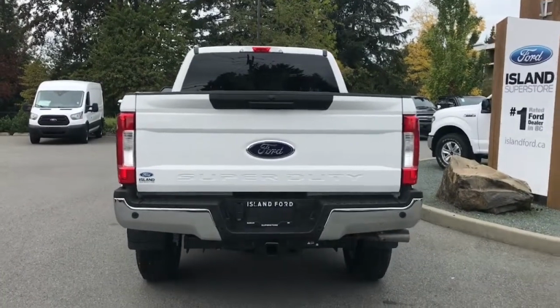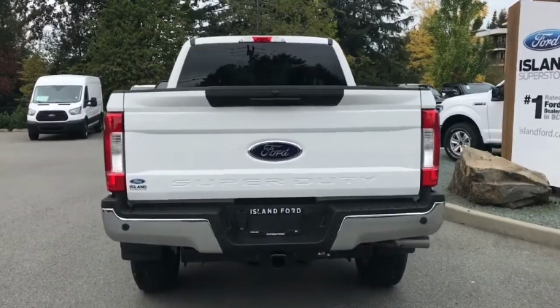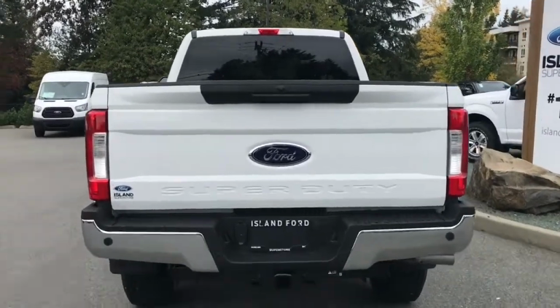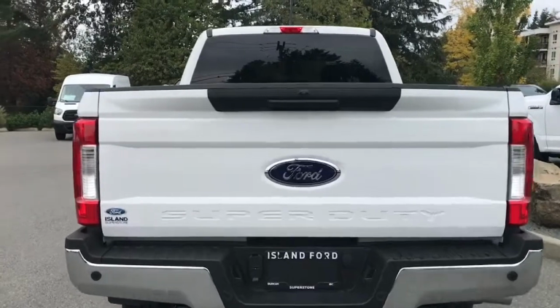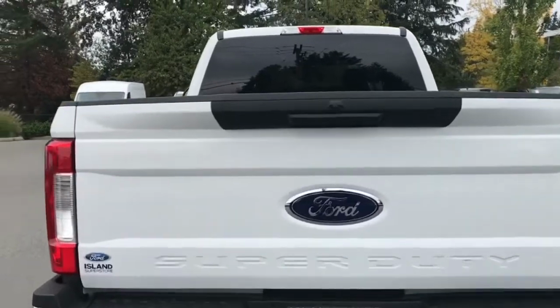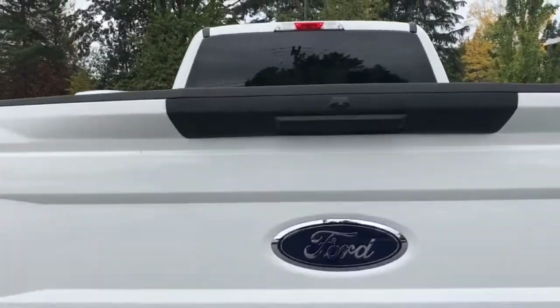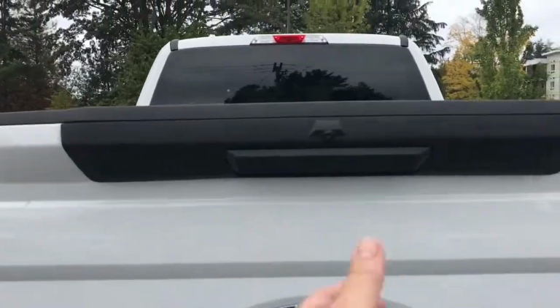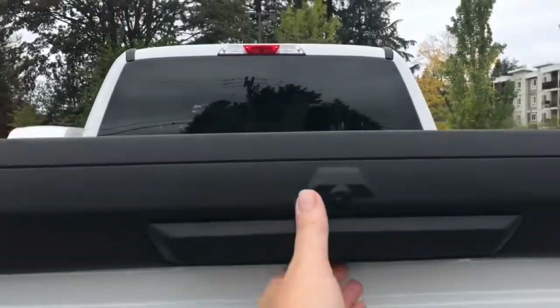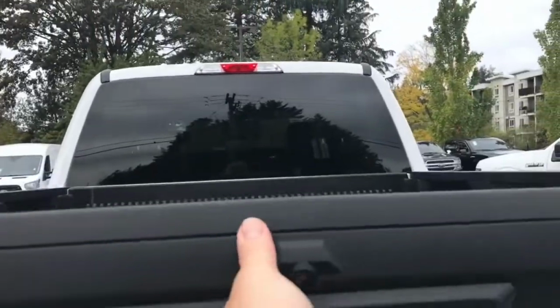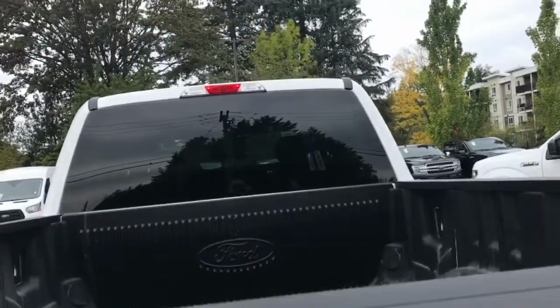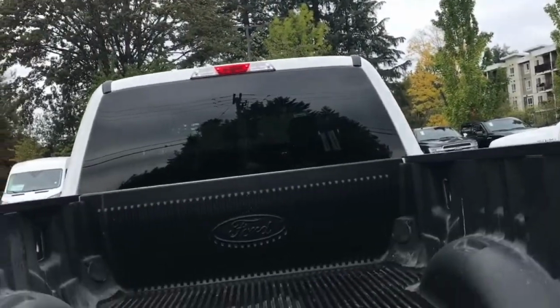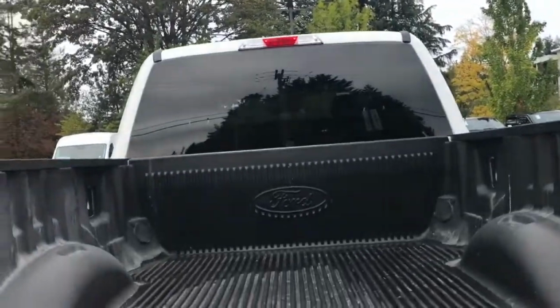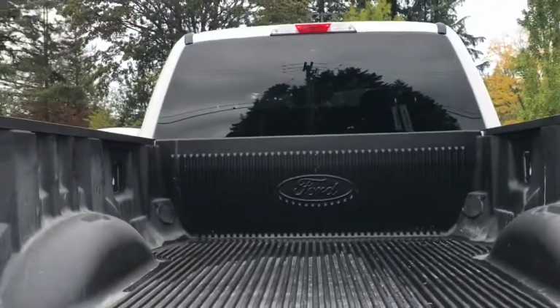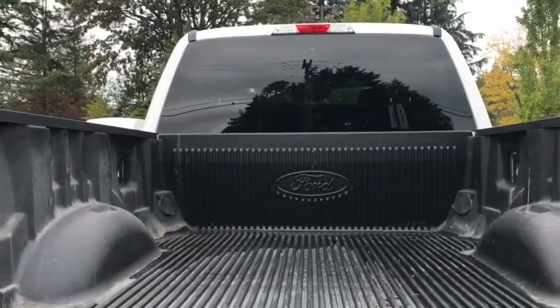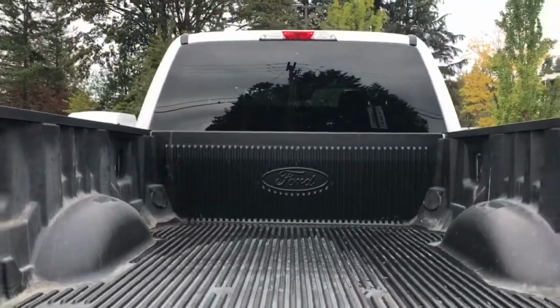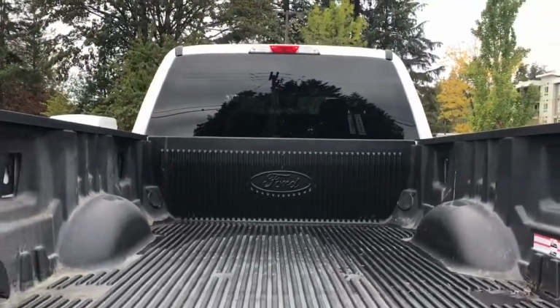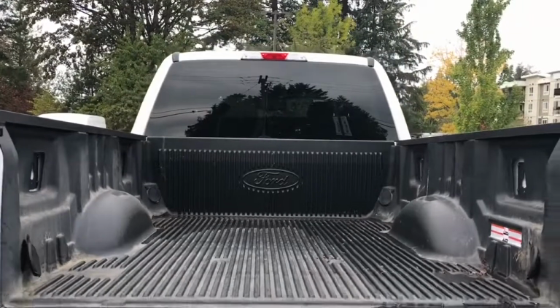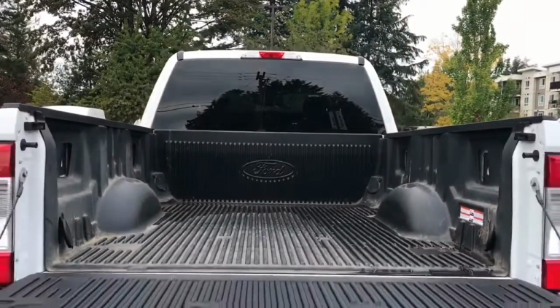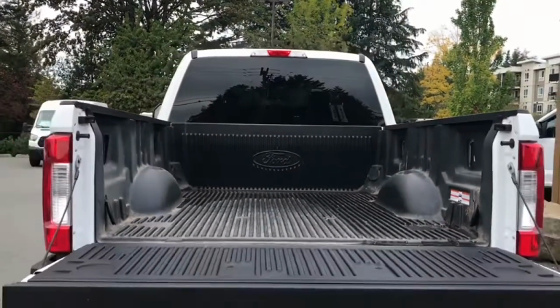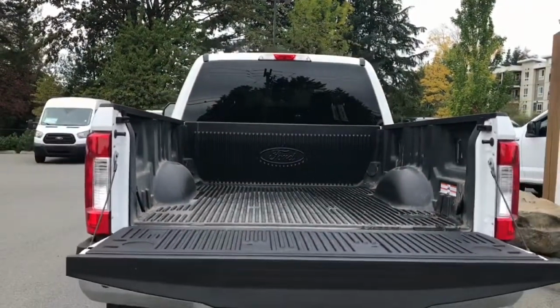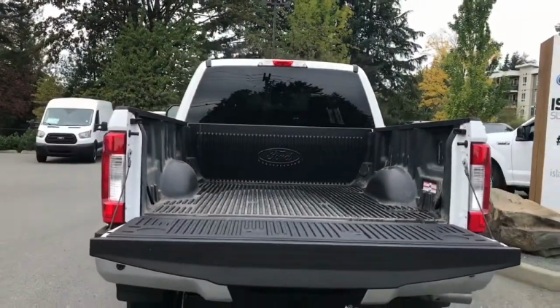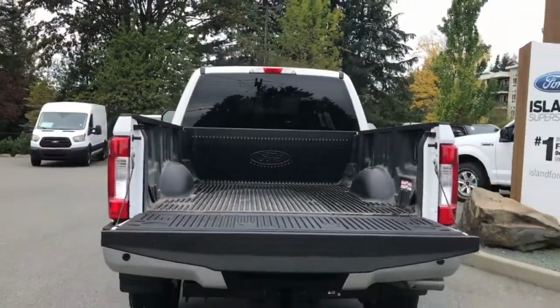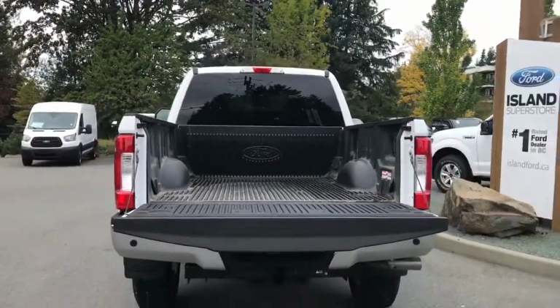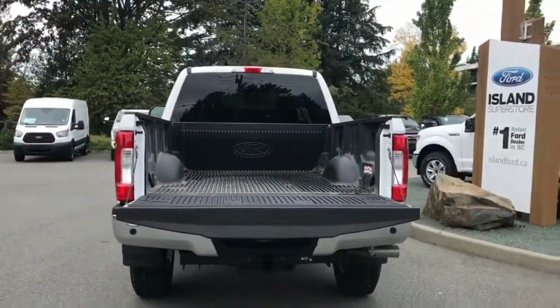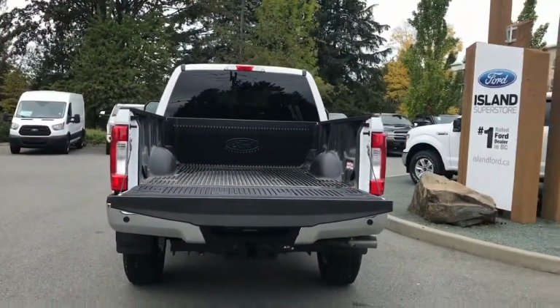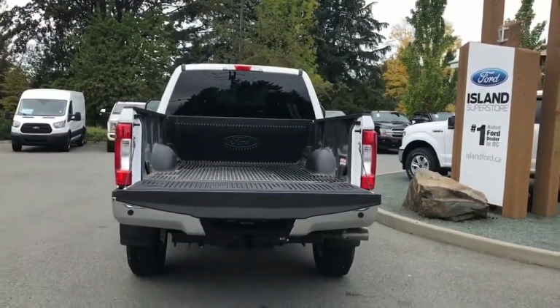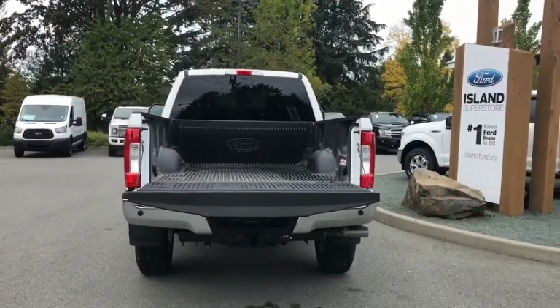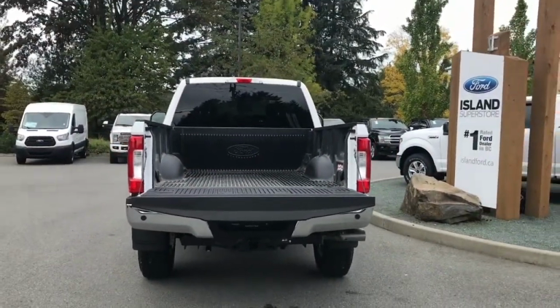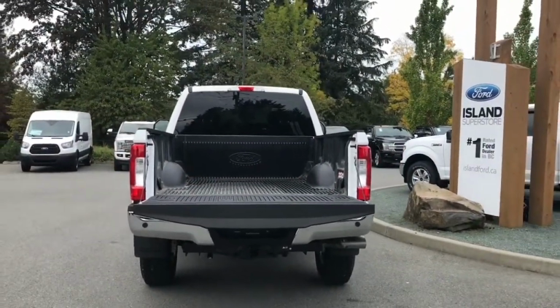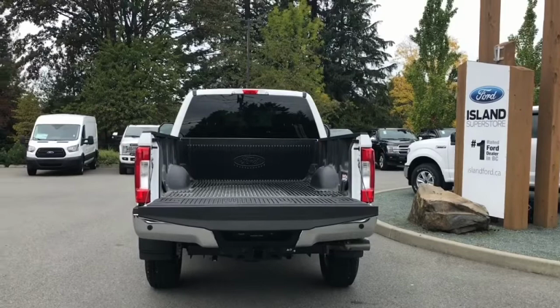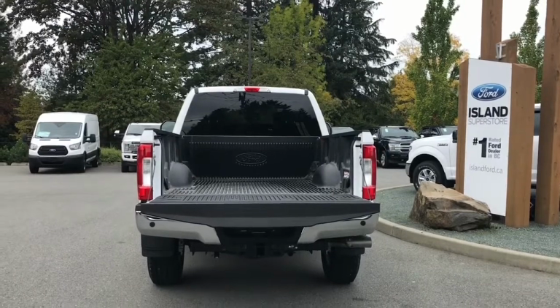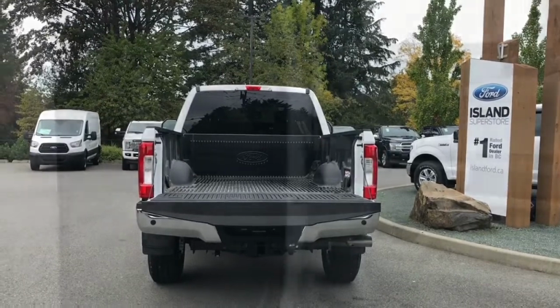When you want to open up the tailgate, simply put your hand in the latch. There's a nice drop-in liner with tie-downs in all four corners, as well as box link. When you're ready, just close it up, lock it up, and walk away — or jump in and head out on your latest adventure.